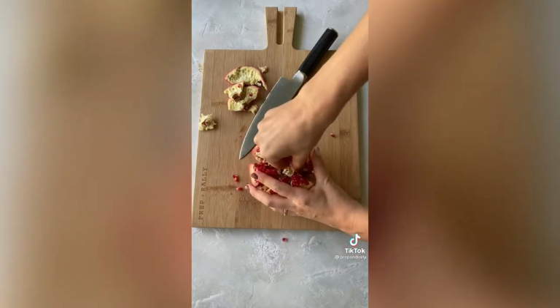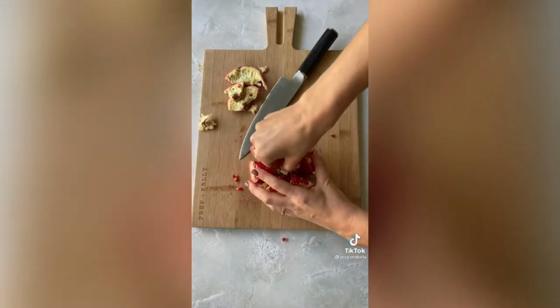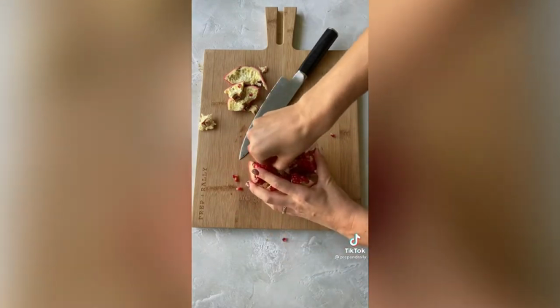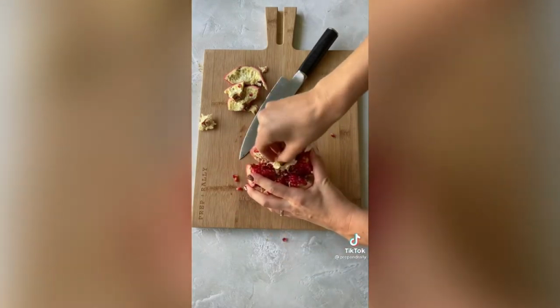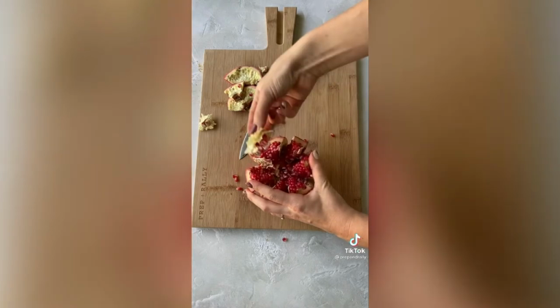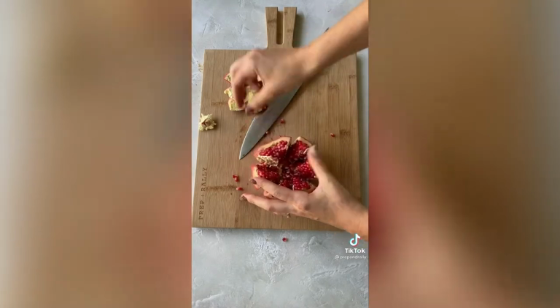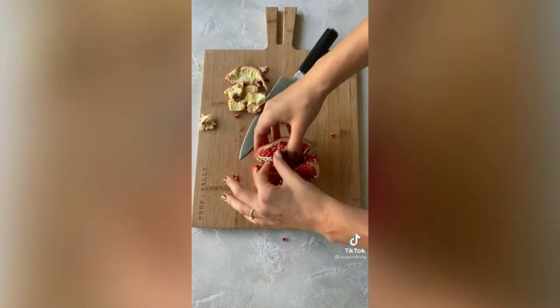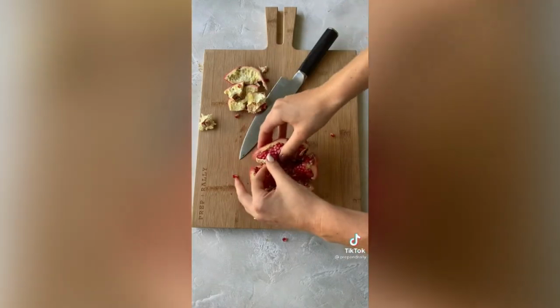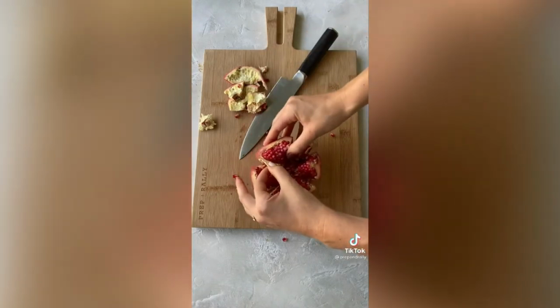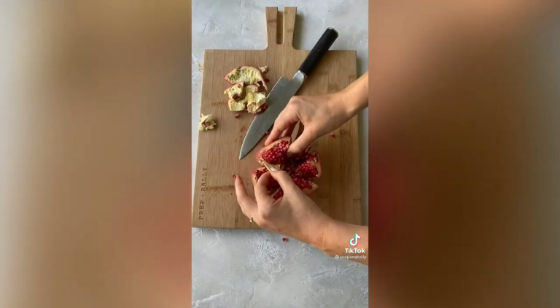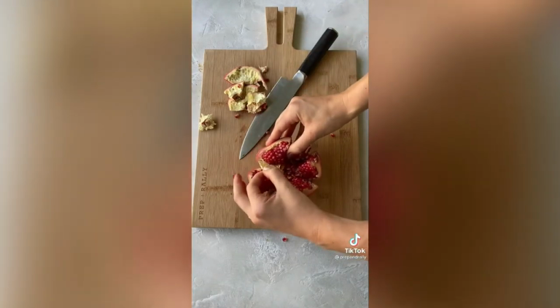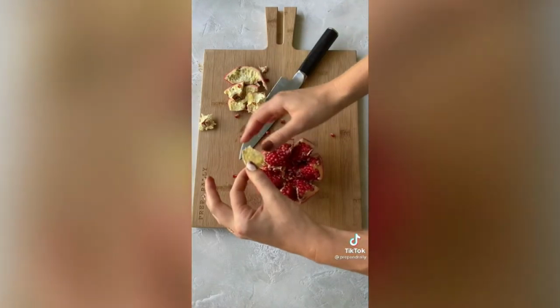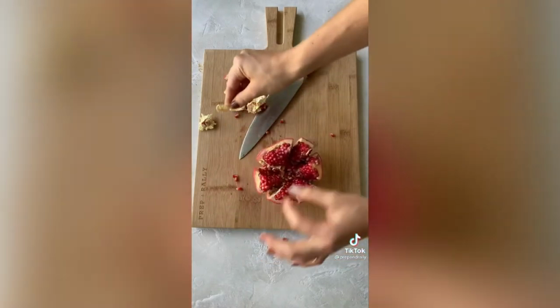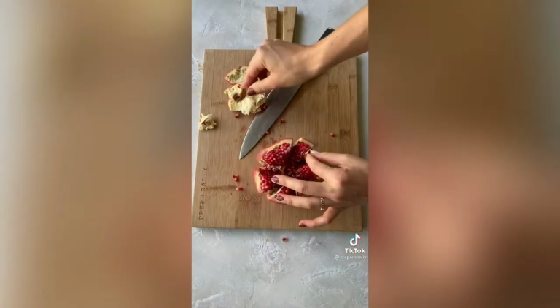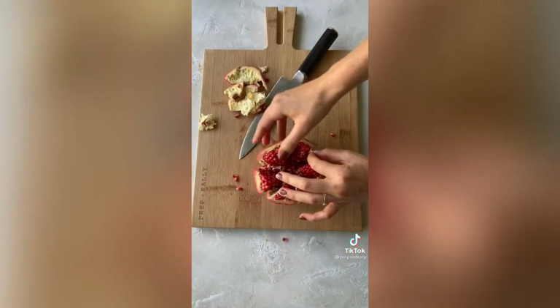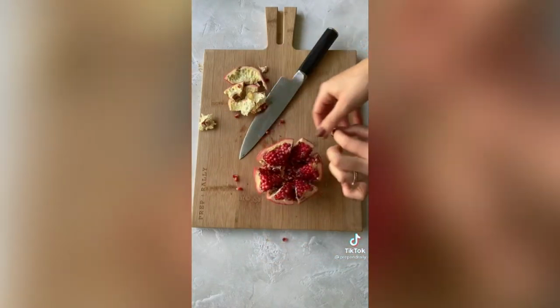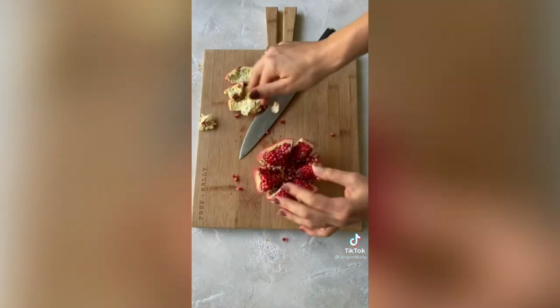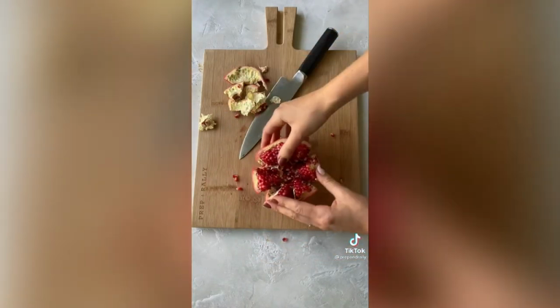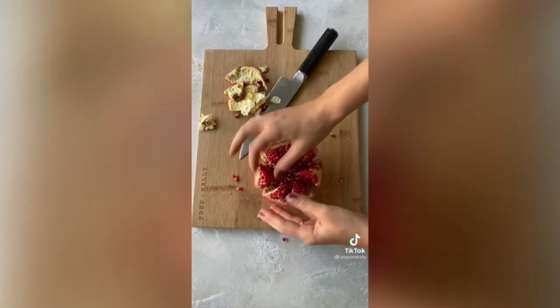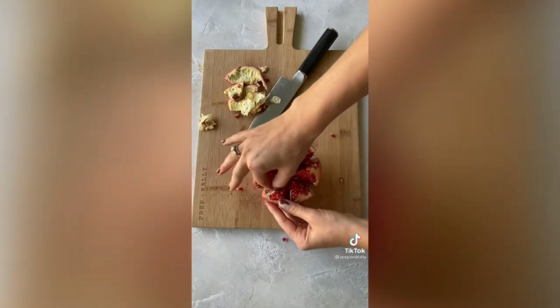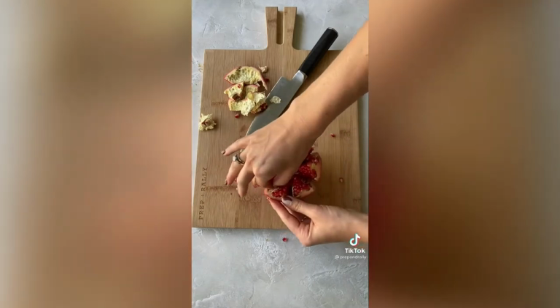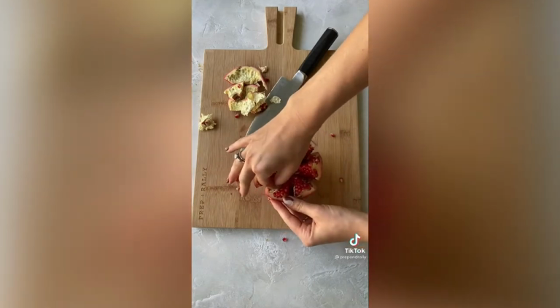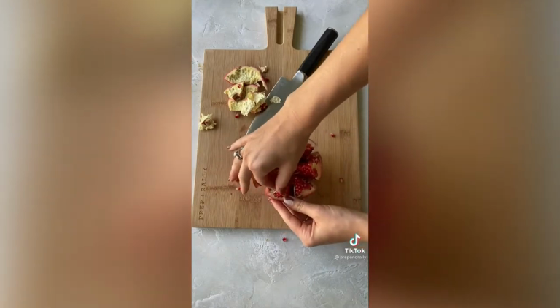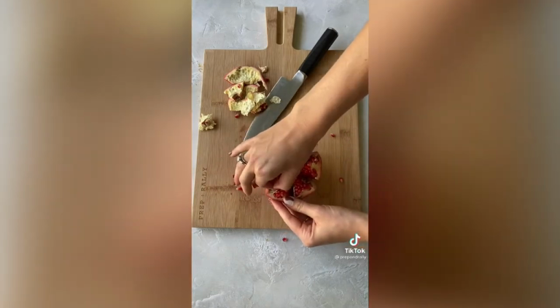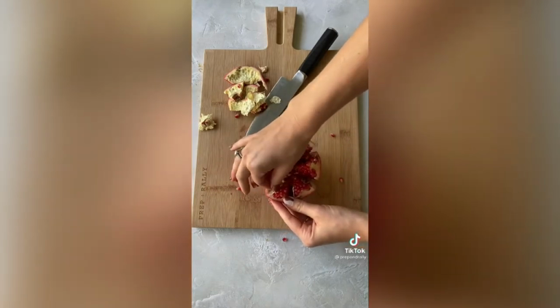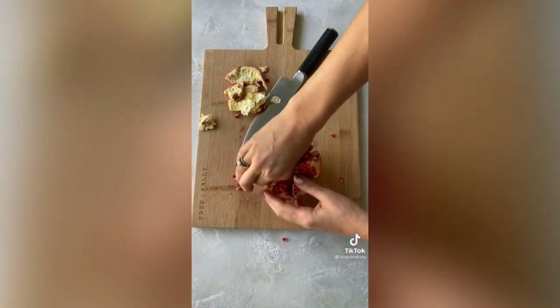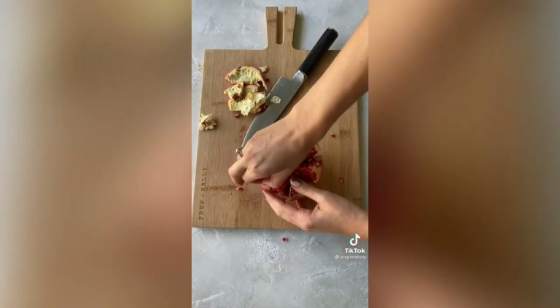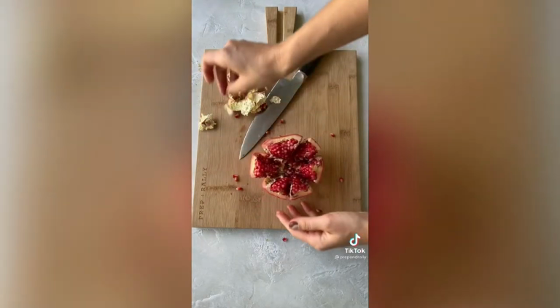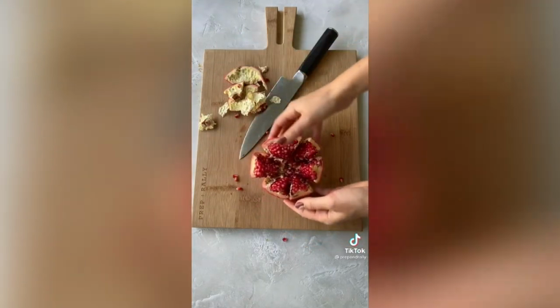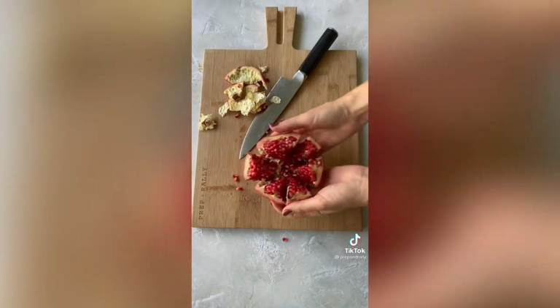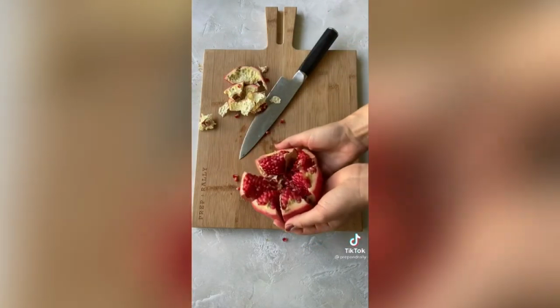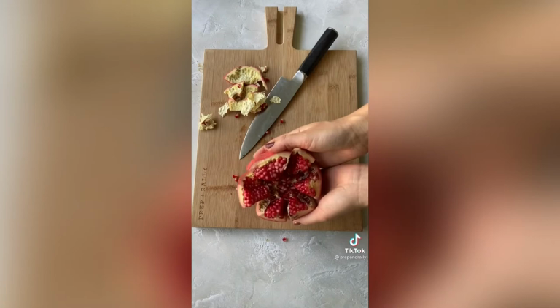I like to pull out this little center and pull out any of these little papers, and there you have it — a perfect pomegranate display for Rosh Hashanah.